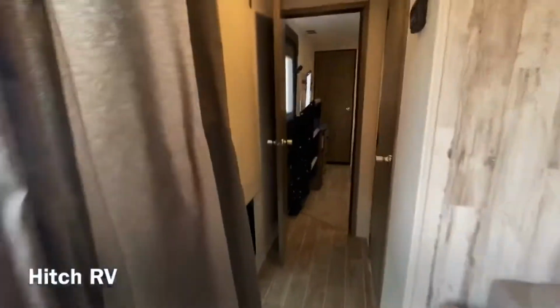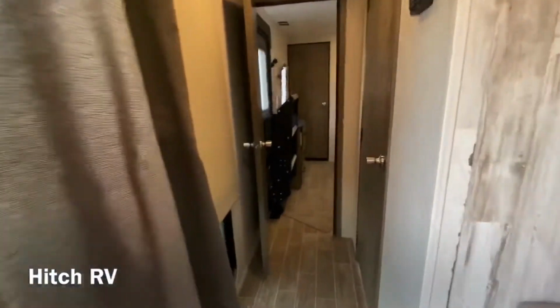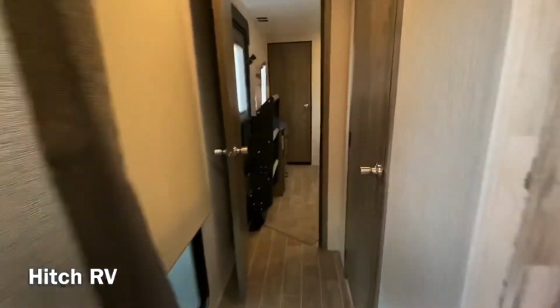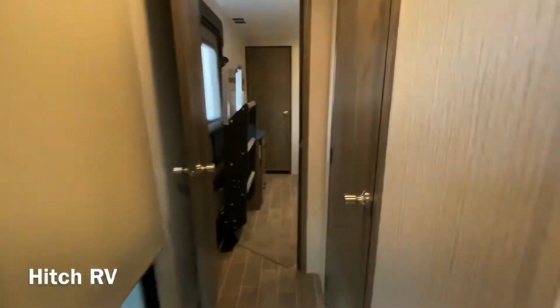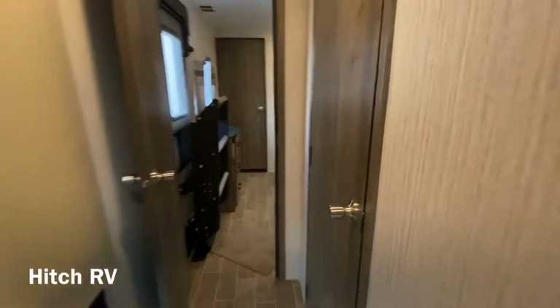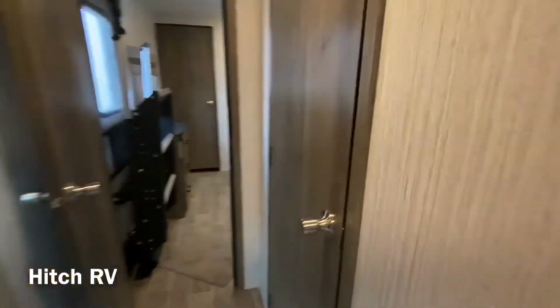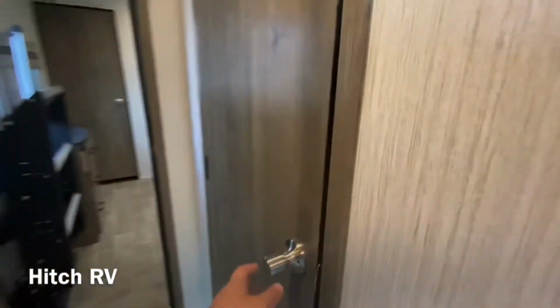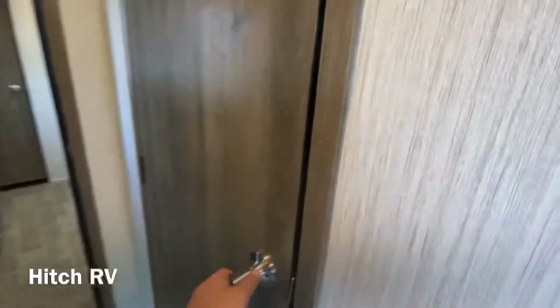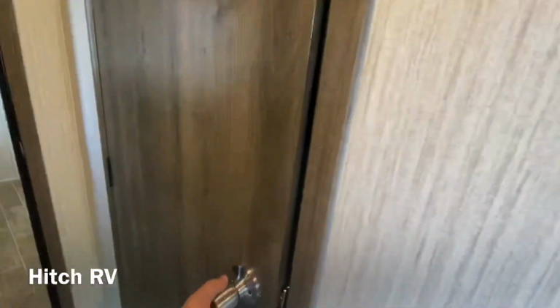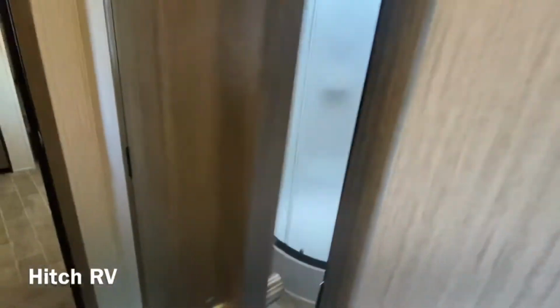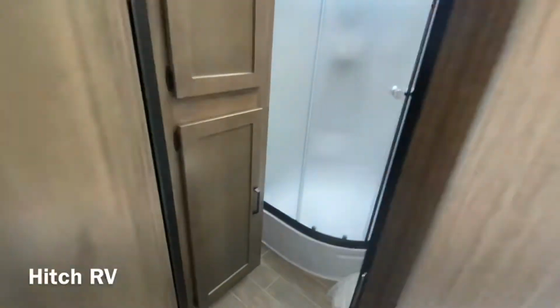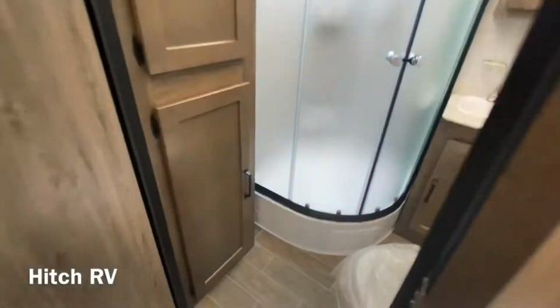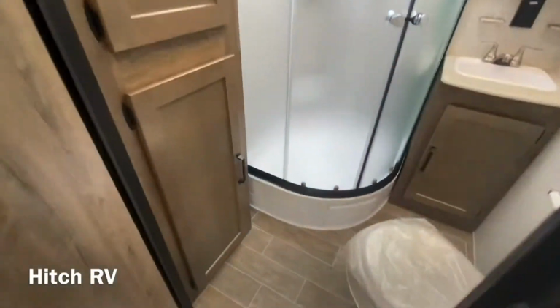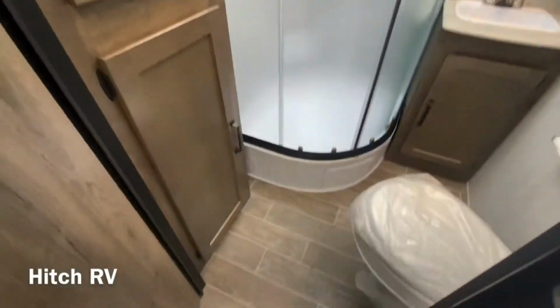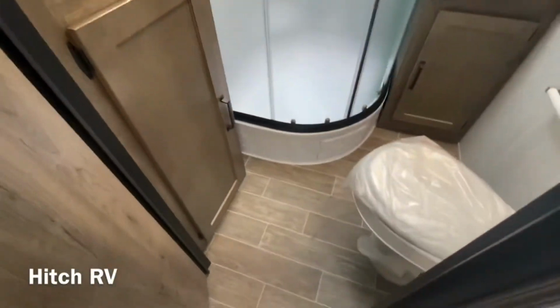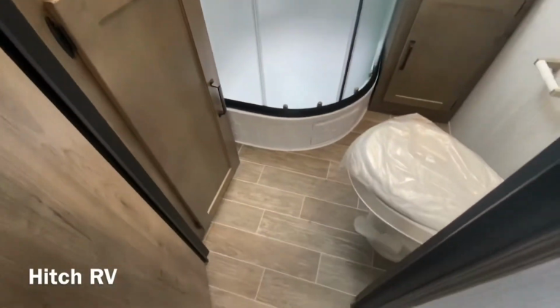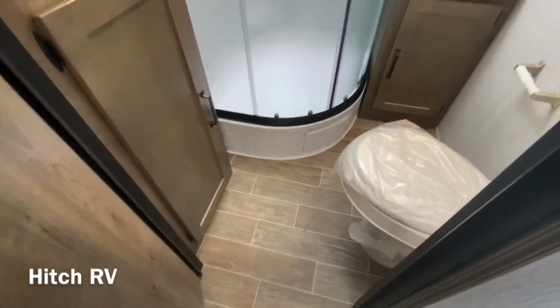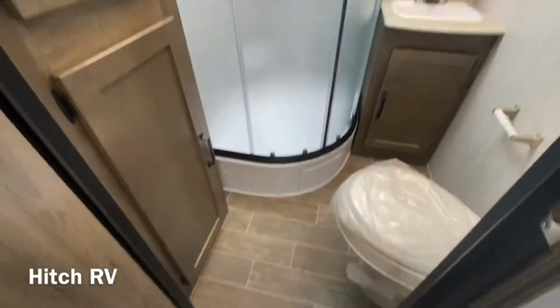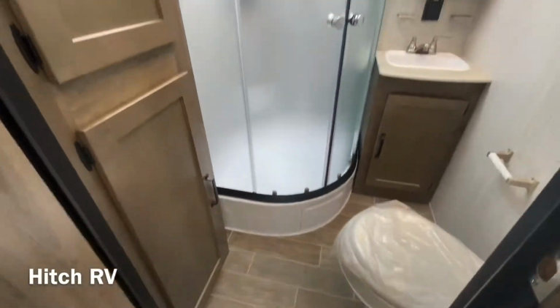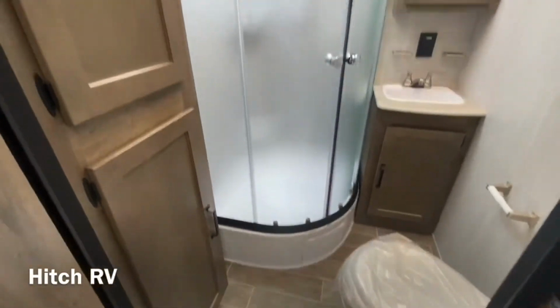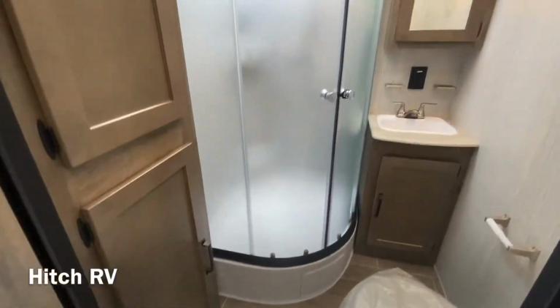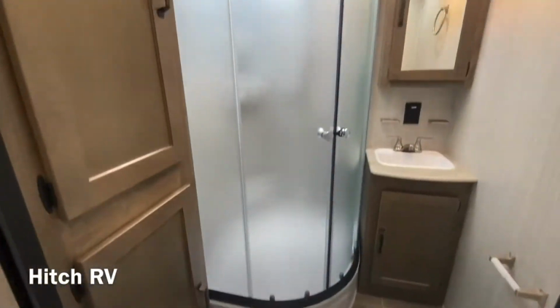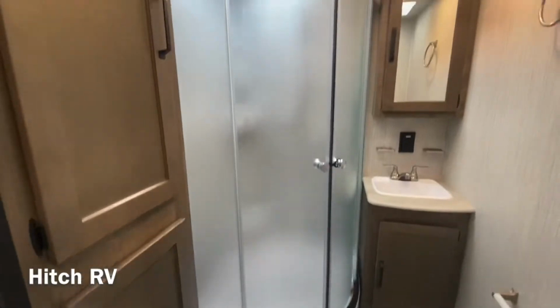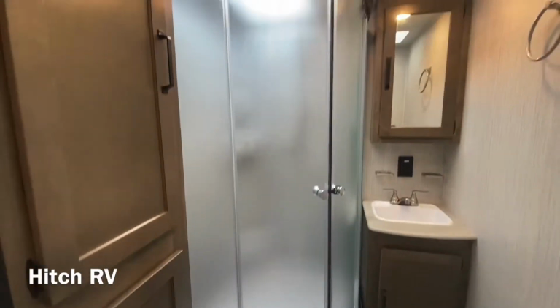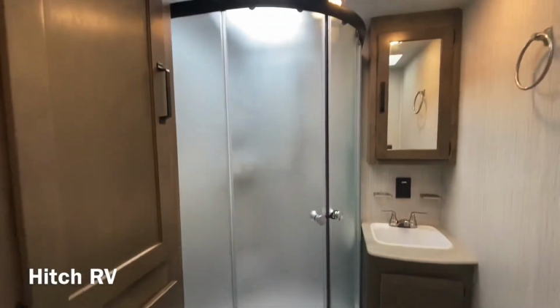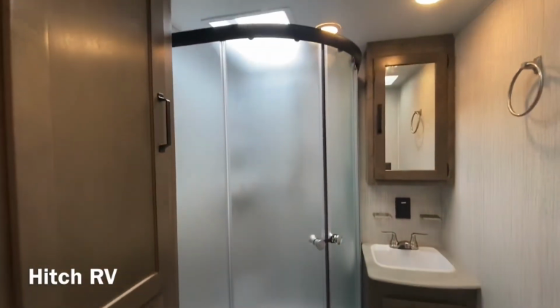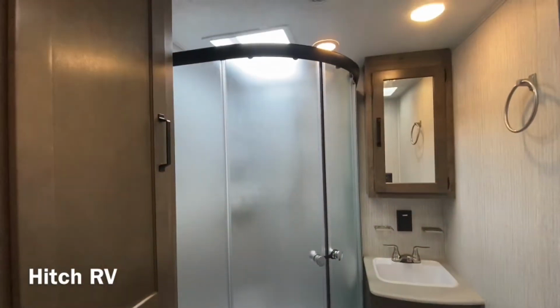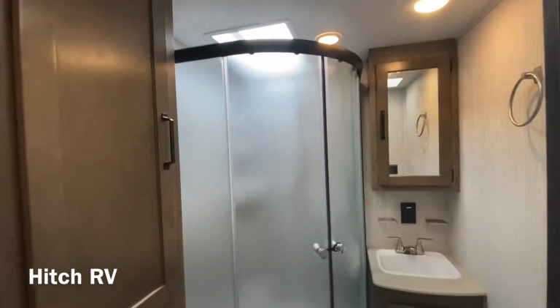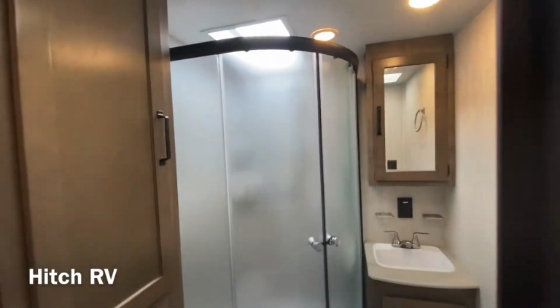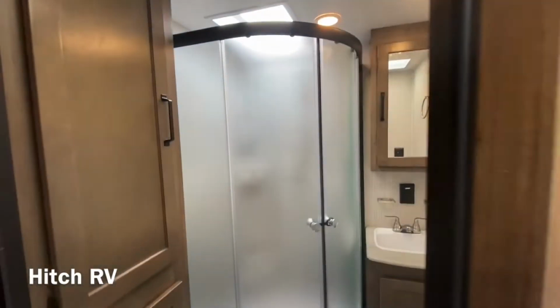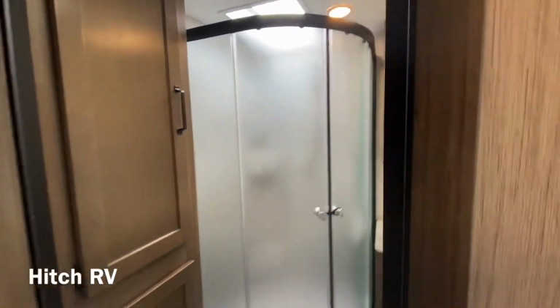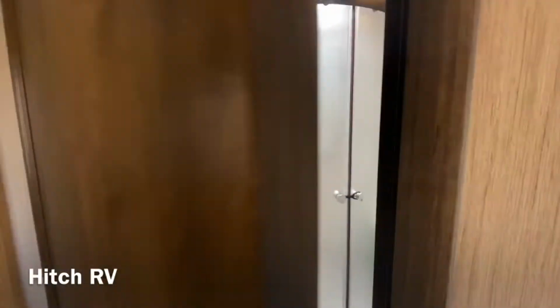Coming into the back, we'll take a look at the bathroom. You do have a little bit of storage in here as well to fit all your toiletries and towels.